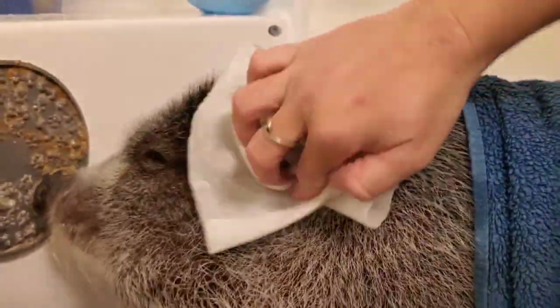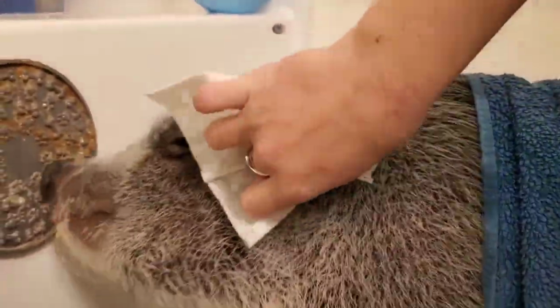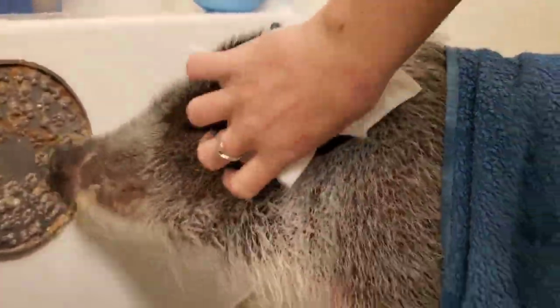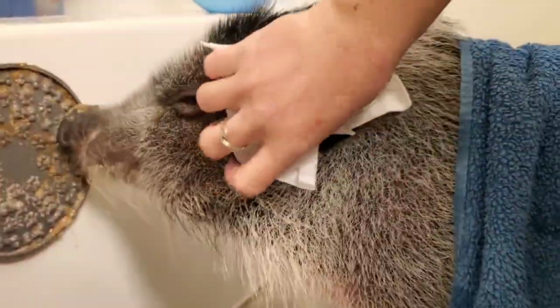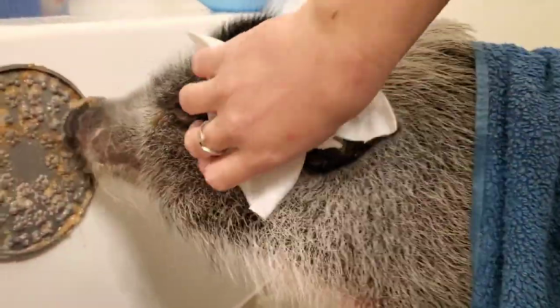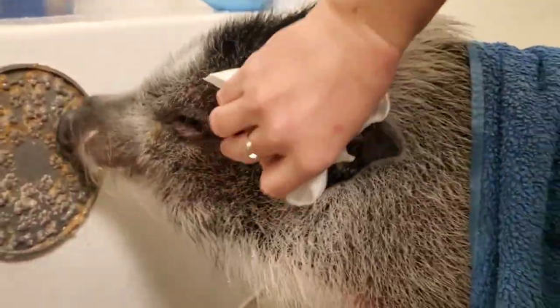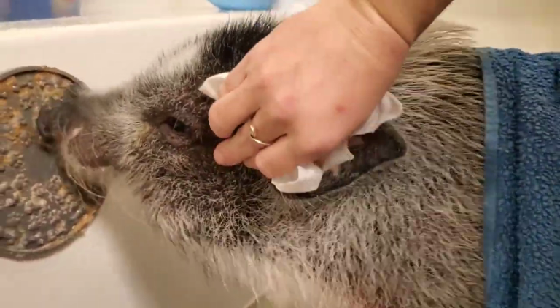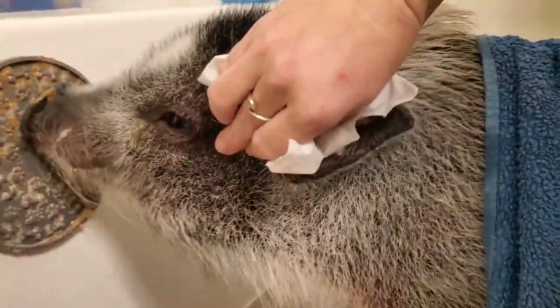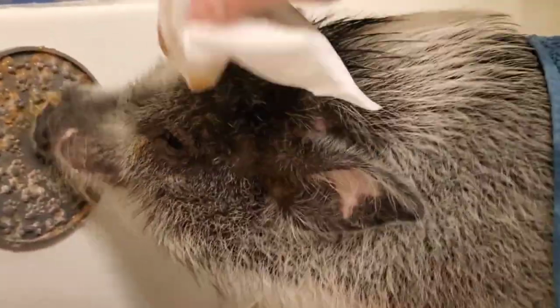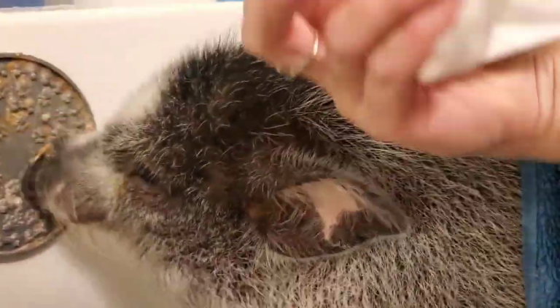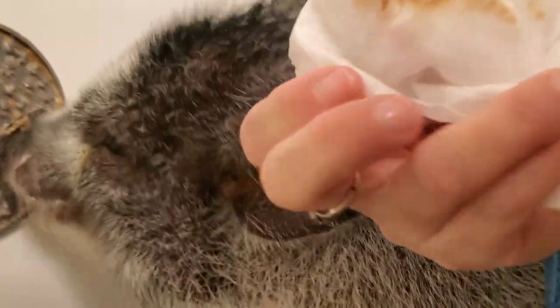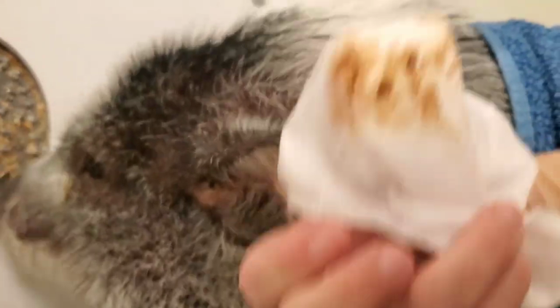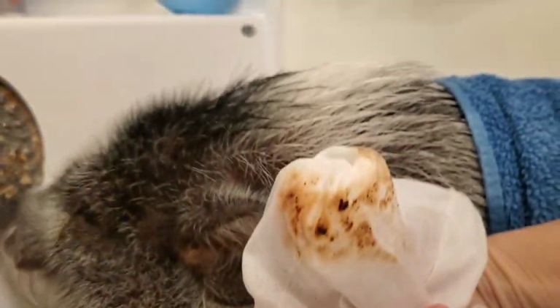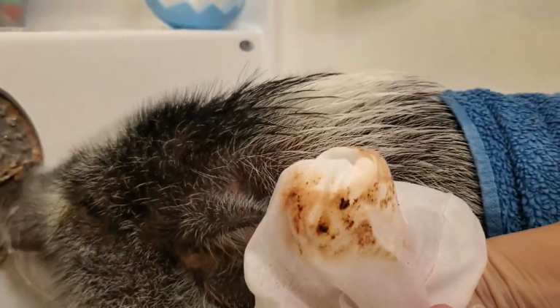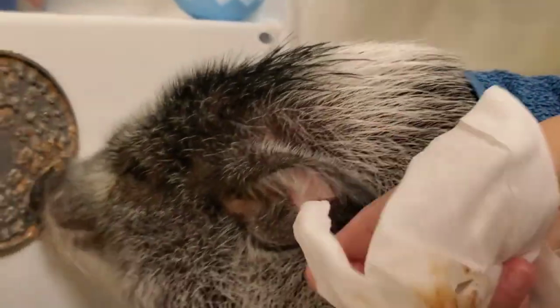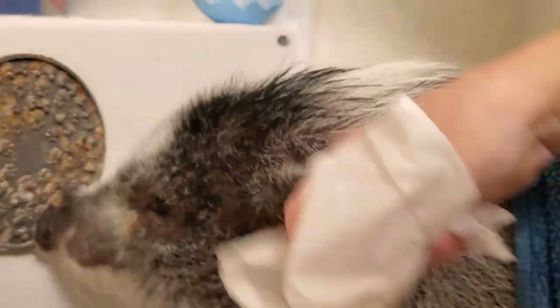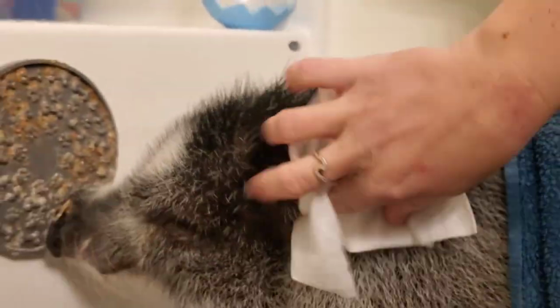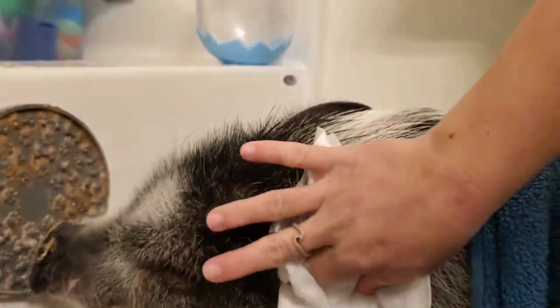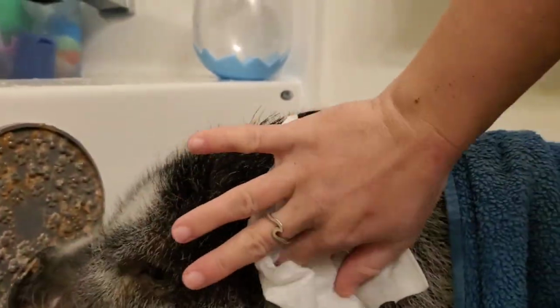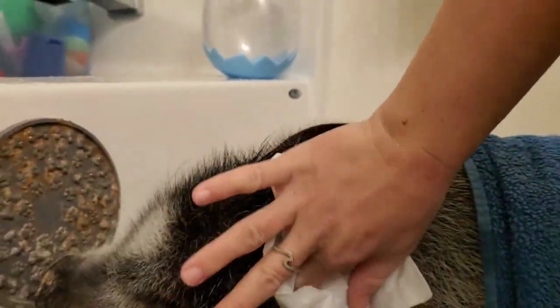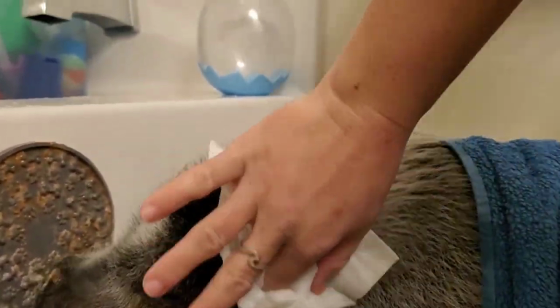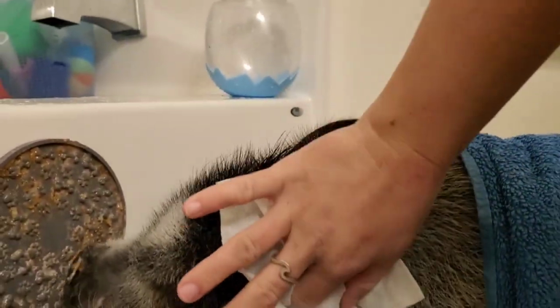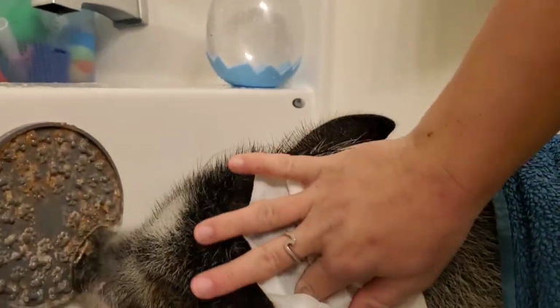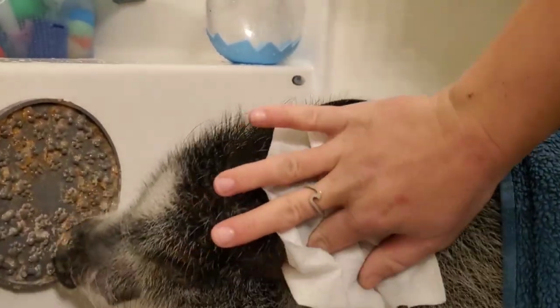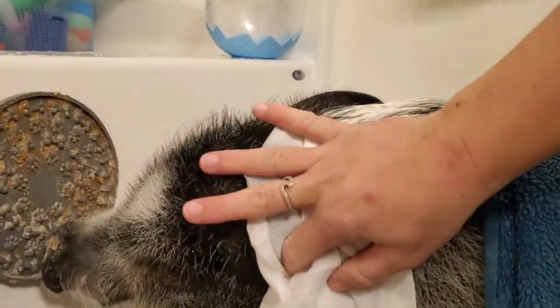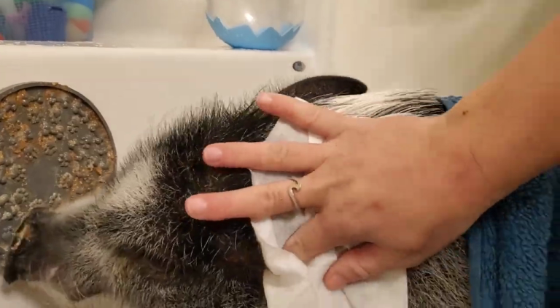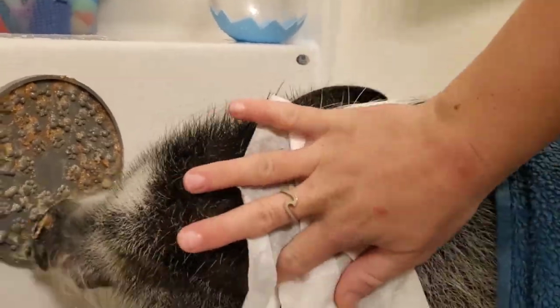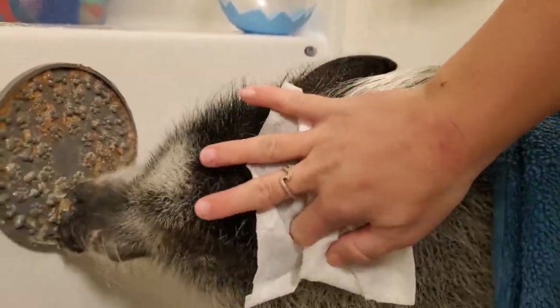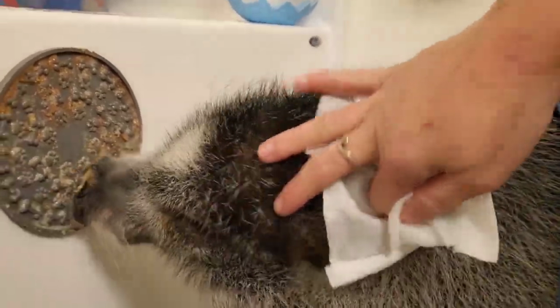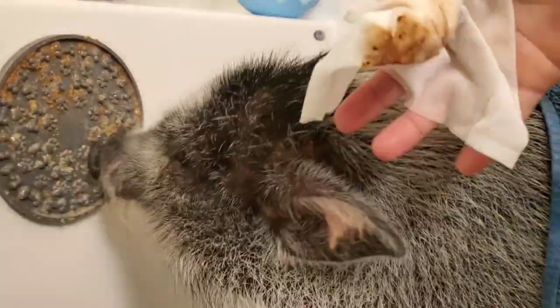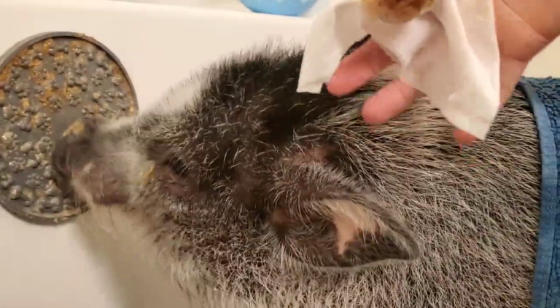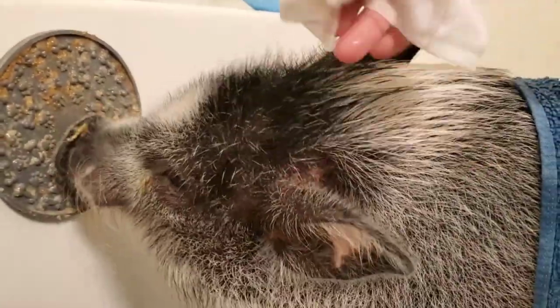Hi everyone, it's bath day and a part of bath day includes washing Dudley's ears, or wiping them out with these really cool great dog ear wipes. I'll post the link below, but they are awesome.